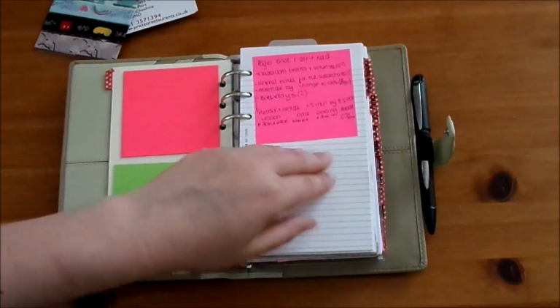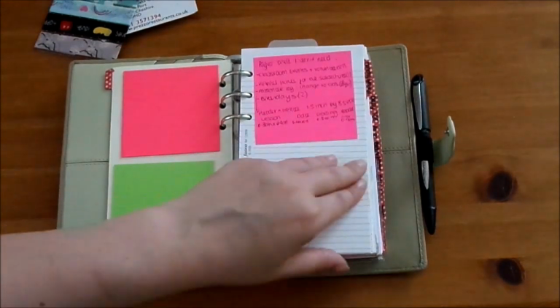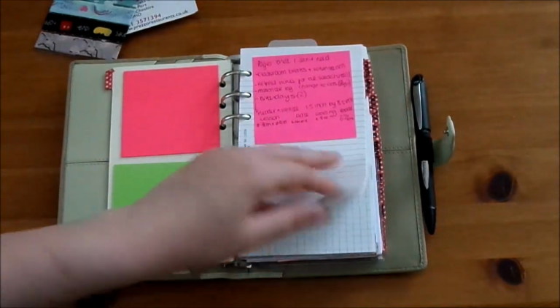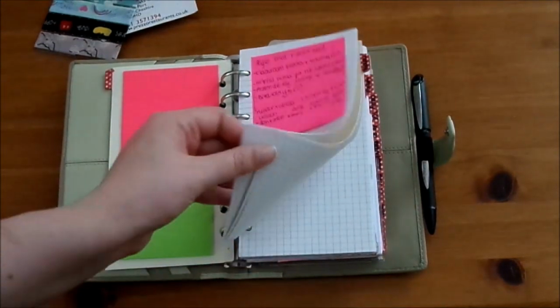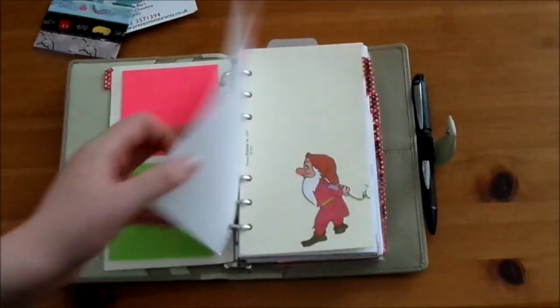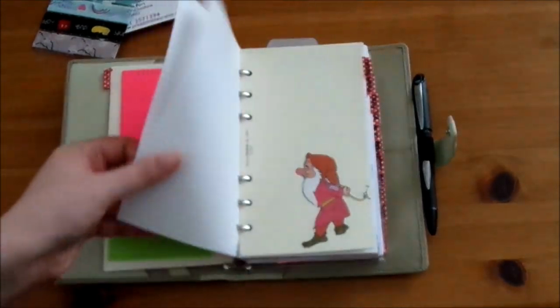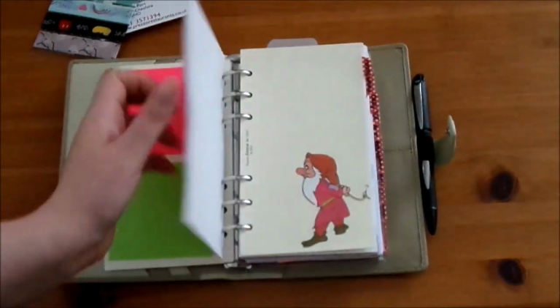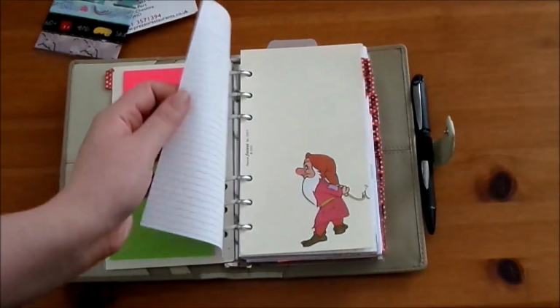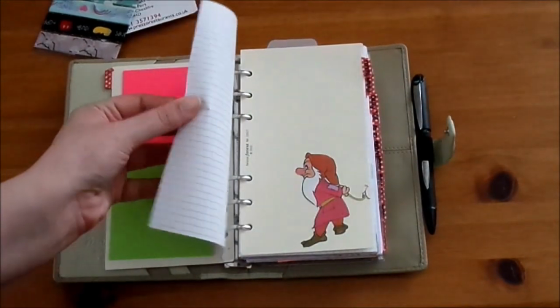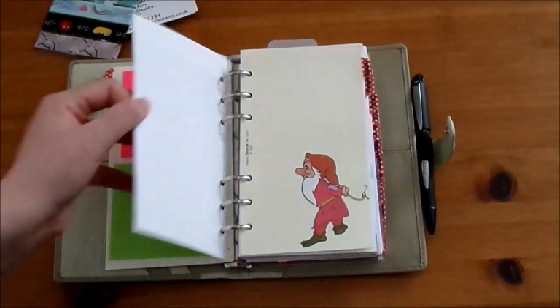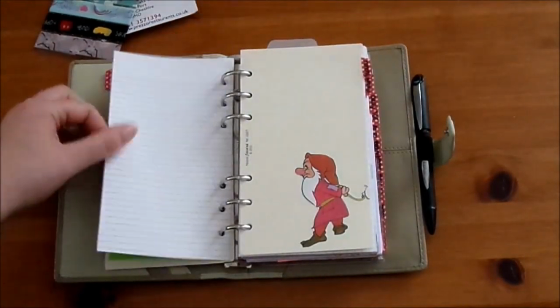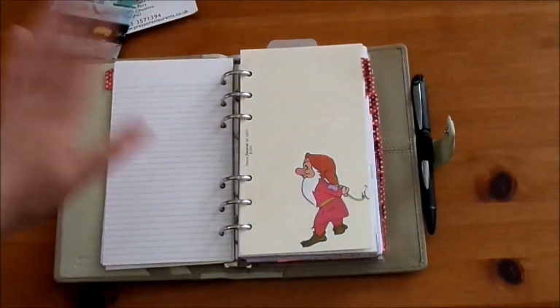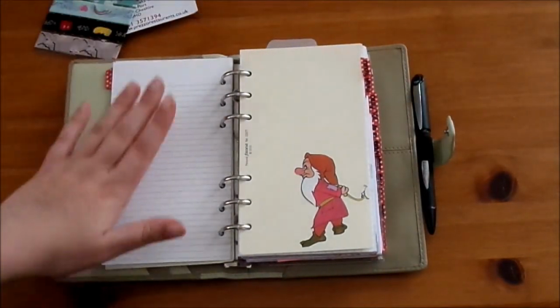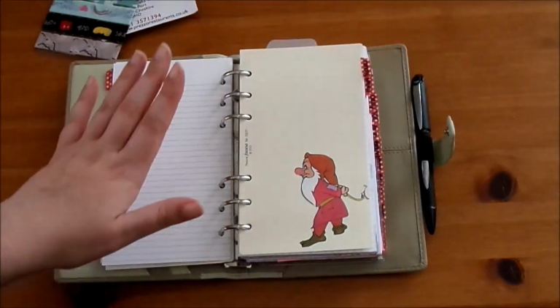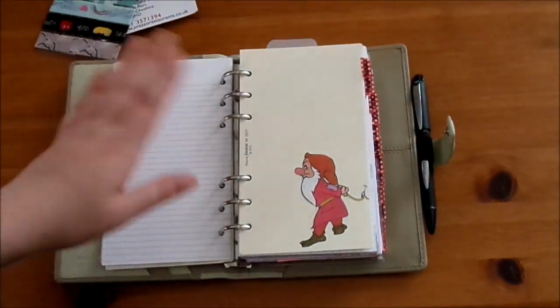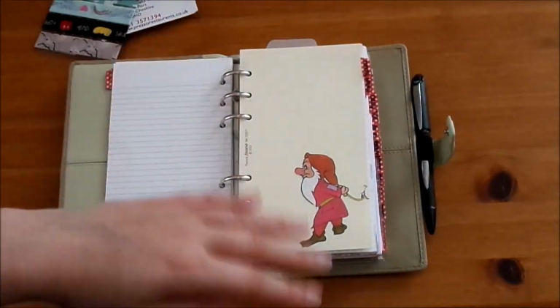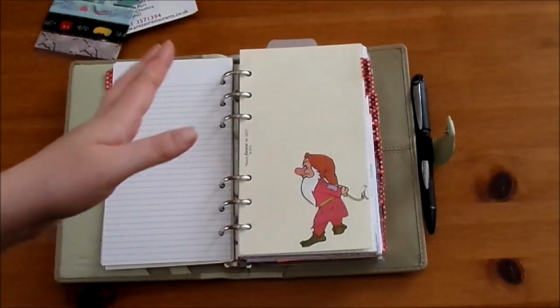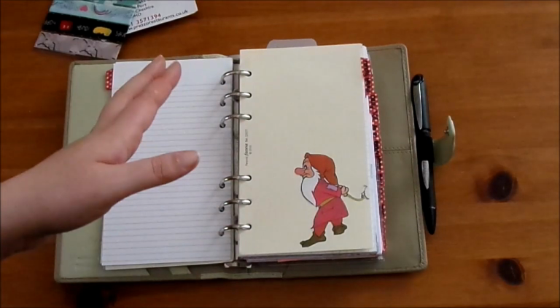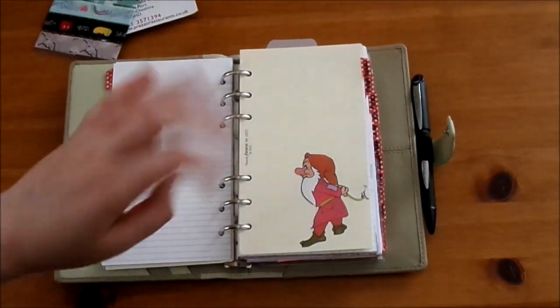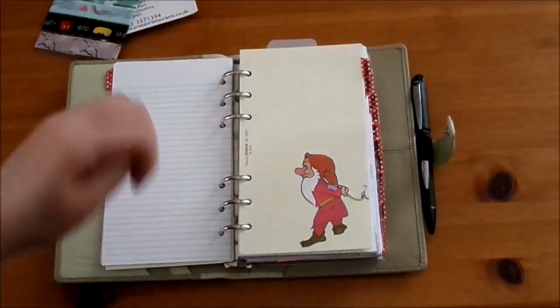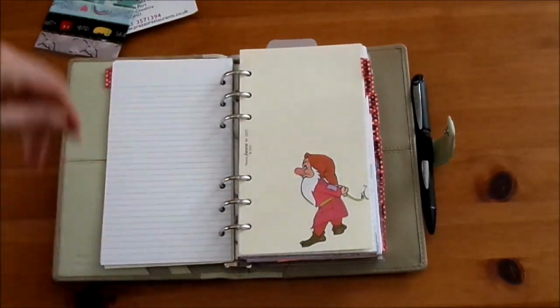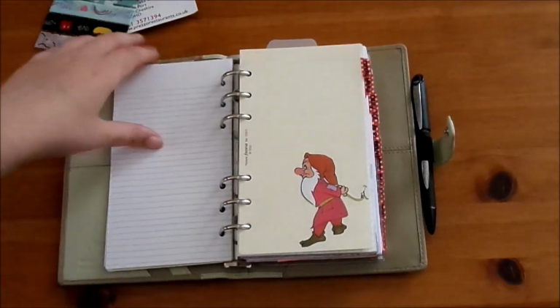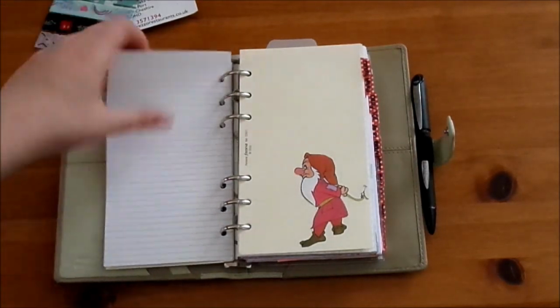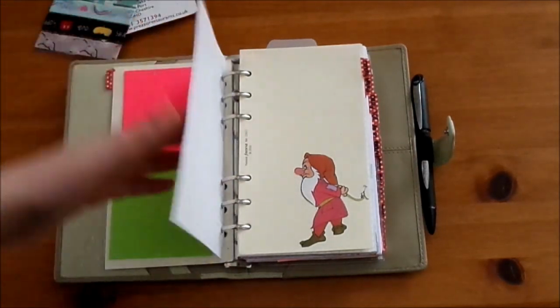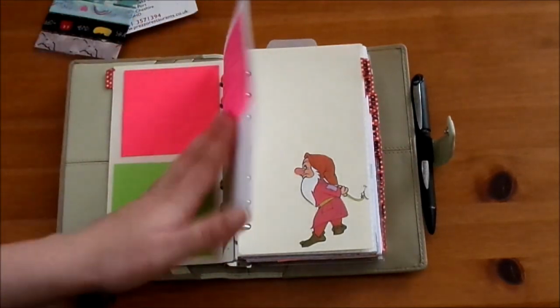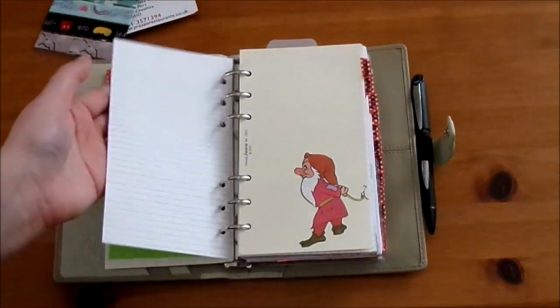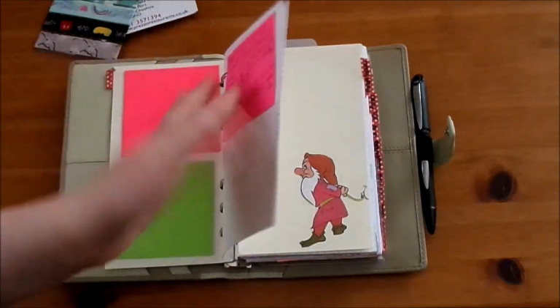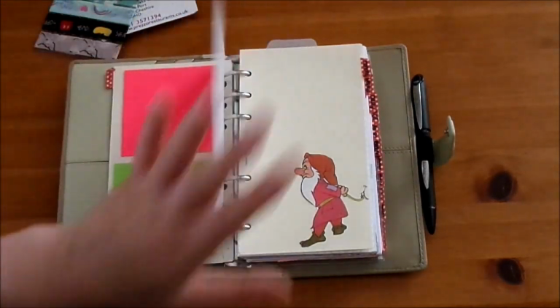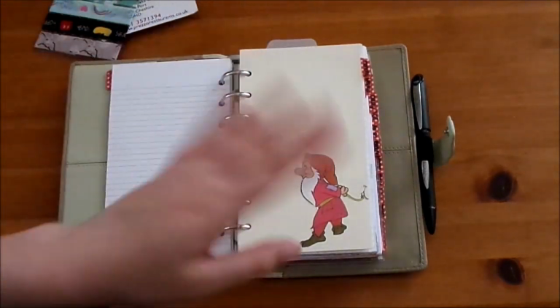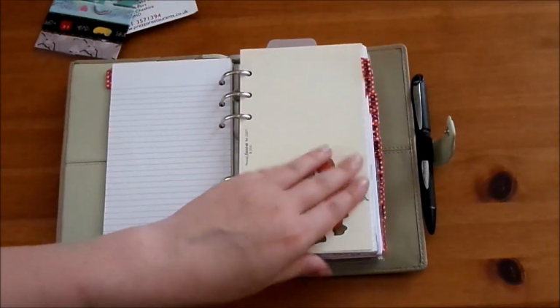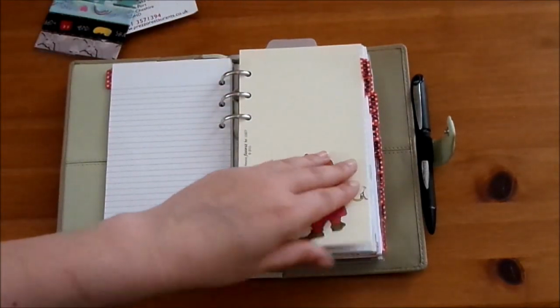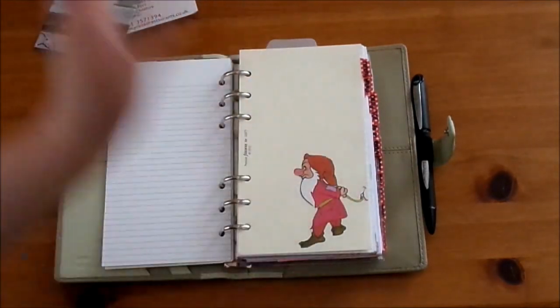On the back of my first divider we've just got some Post-it notes. In the section itself I've got a few sheets of Filofax blank note paper, but I don't tend to write on the note paper itself - I tend to just stick sticky notes on it and then move them to where they need to be.